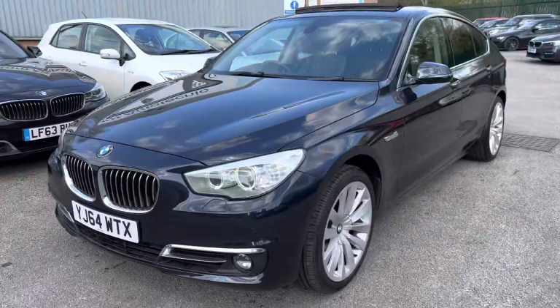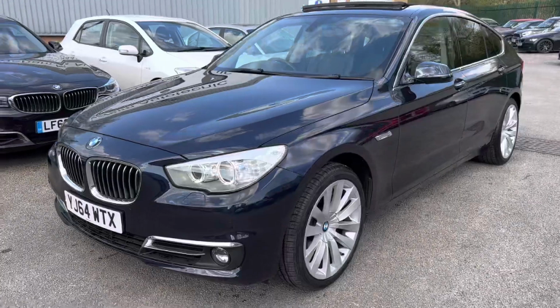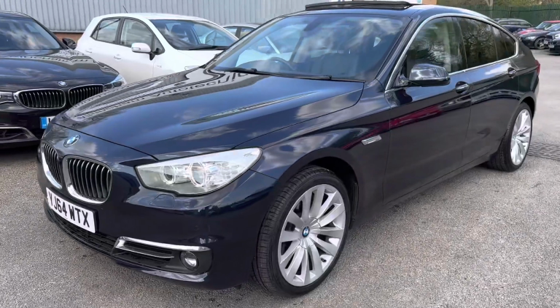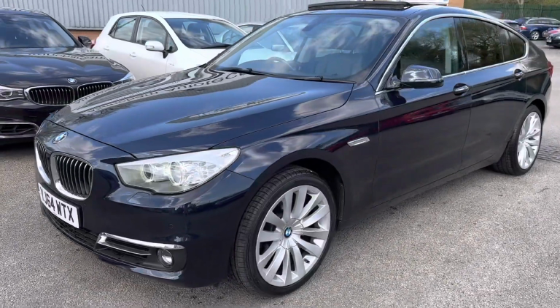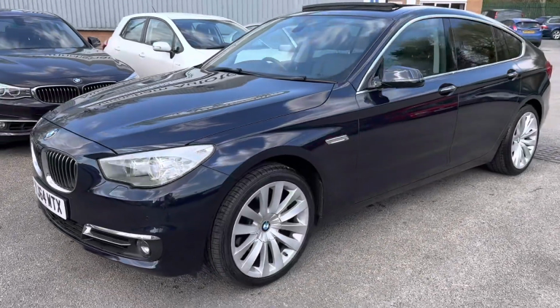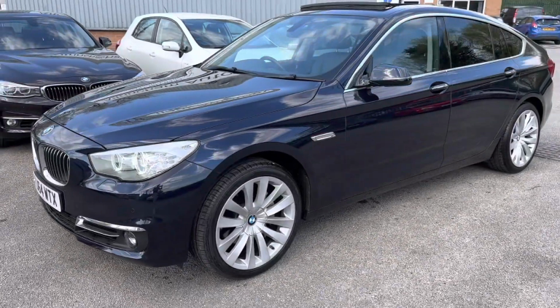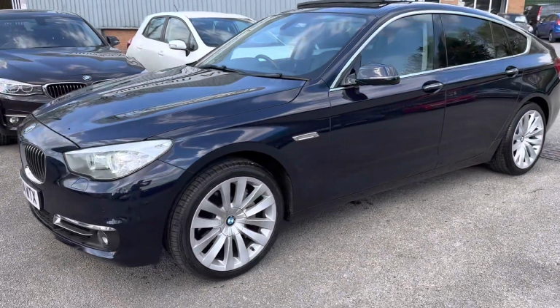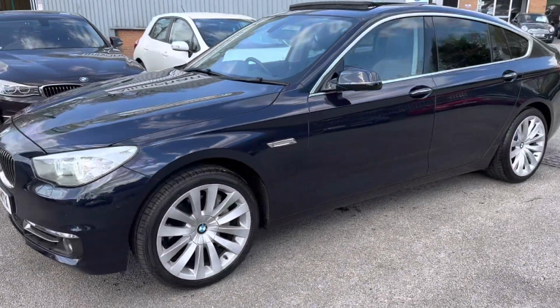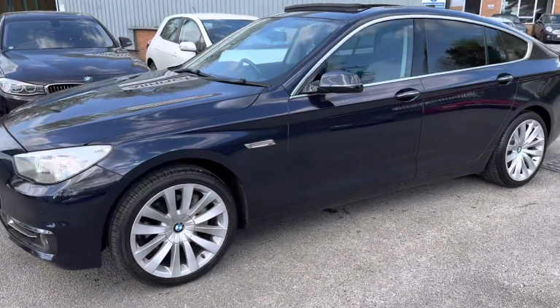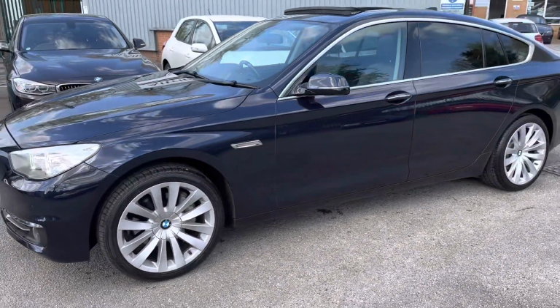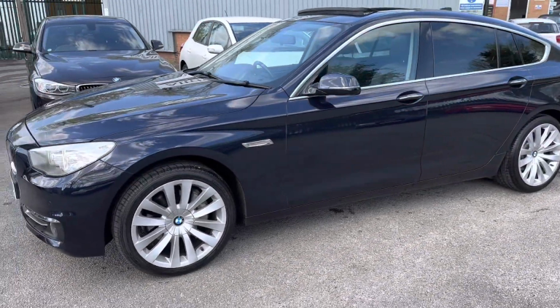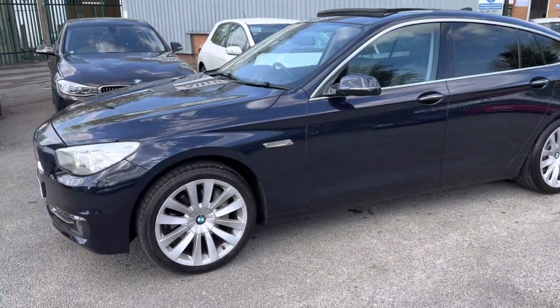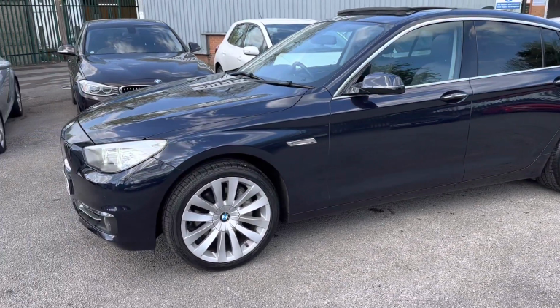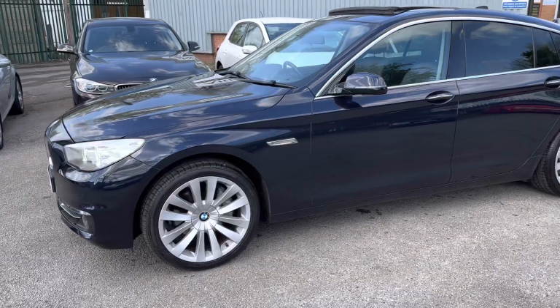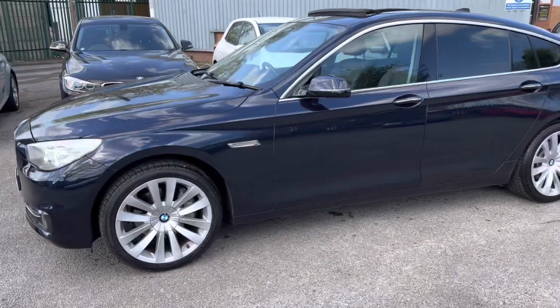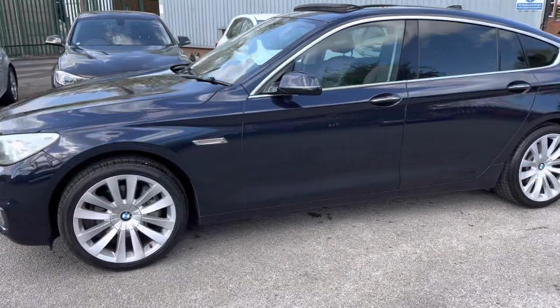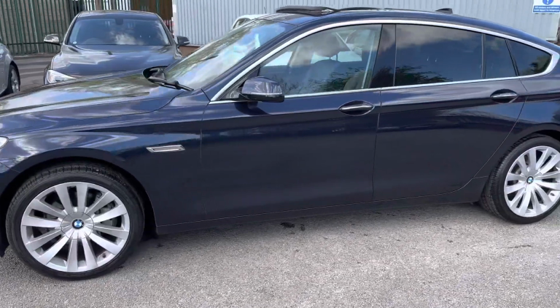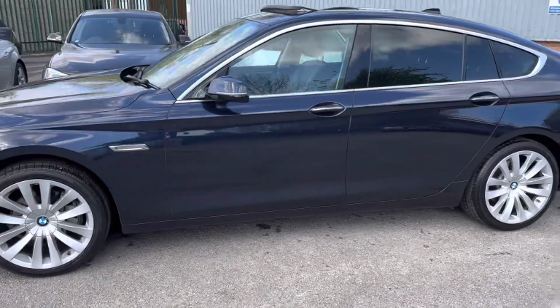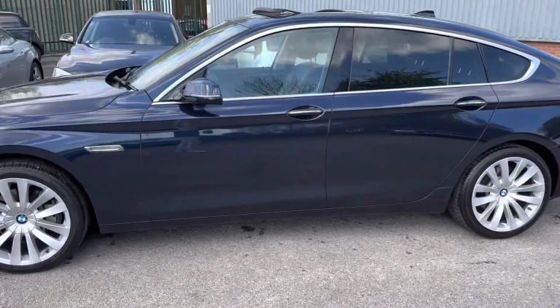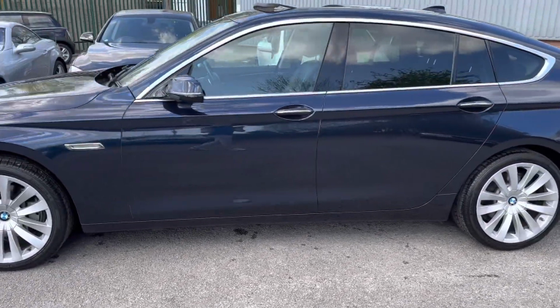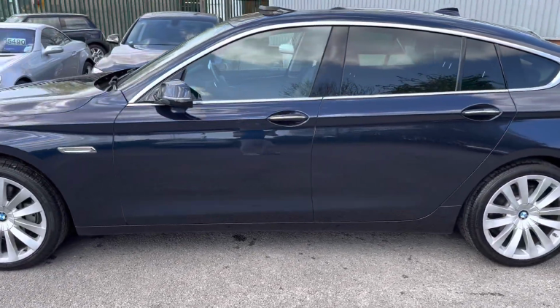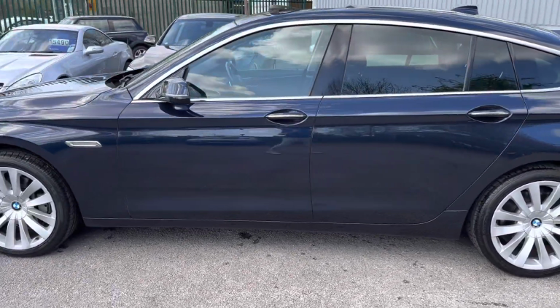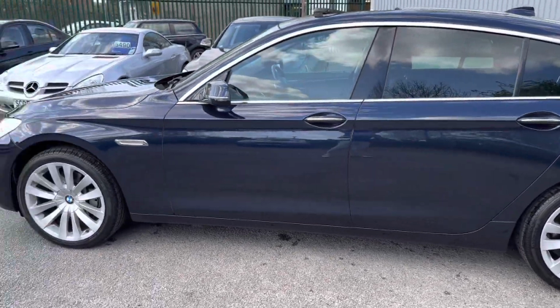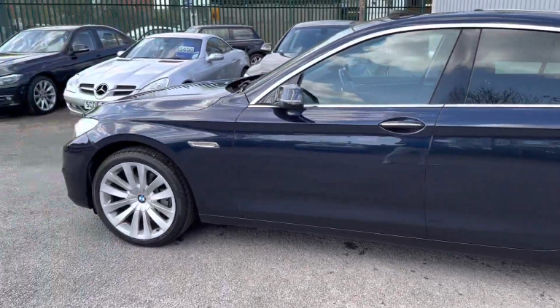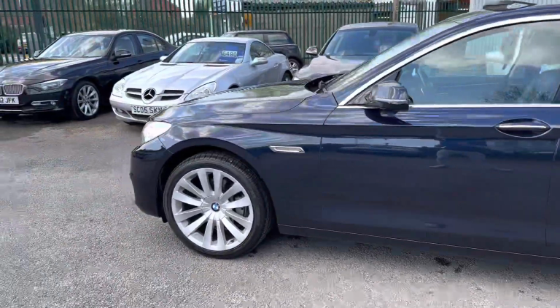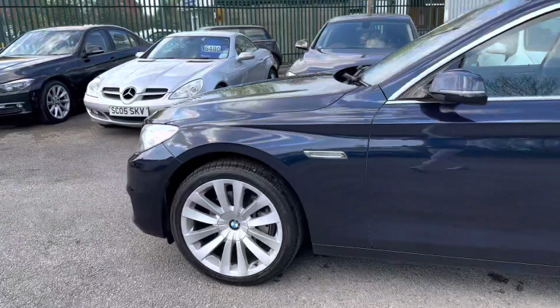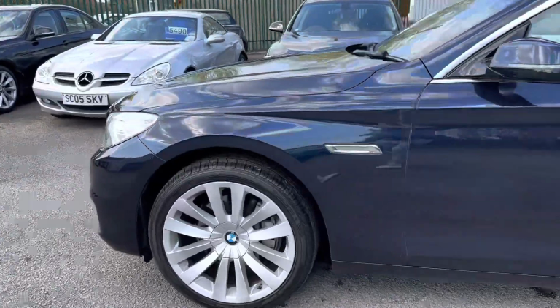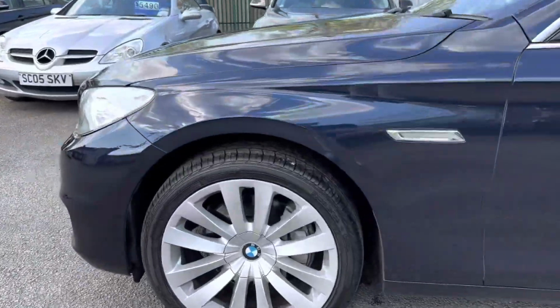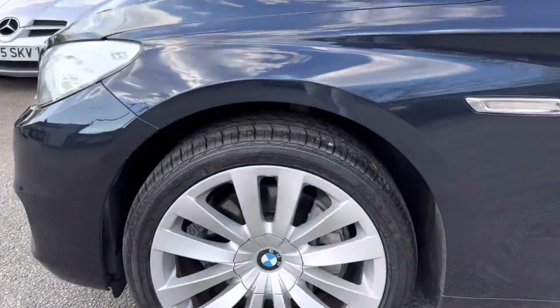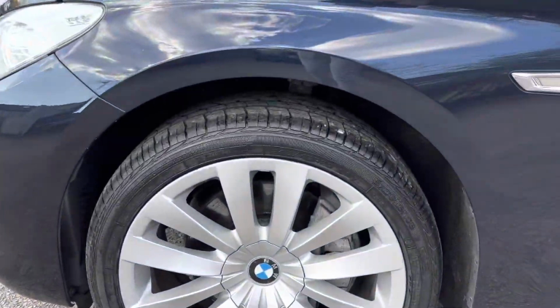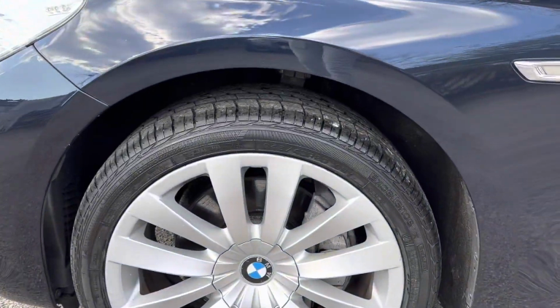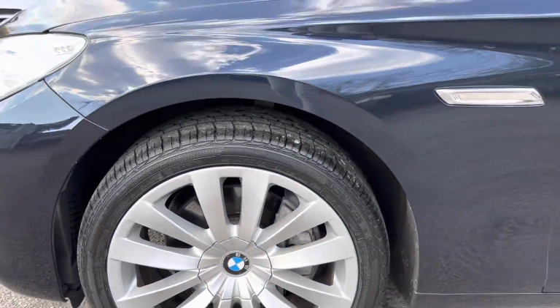All my cars get a check-over from a BMW specialist. This car's had a check-over and it's been freshly serviced. The only advisory was one of the tyres was slightly low, so that's been replaced — I think it was this one — for a brand new premium Goodyear.